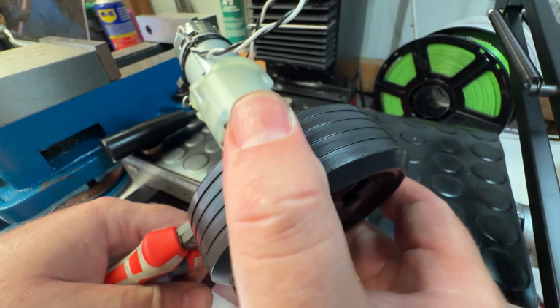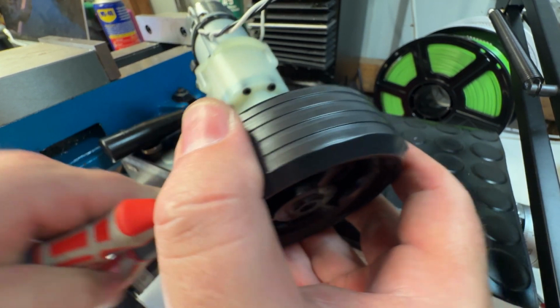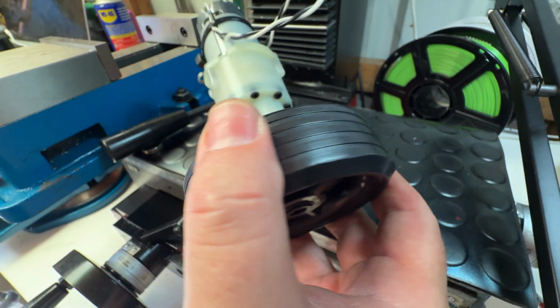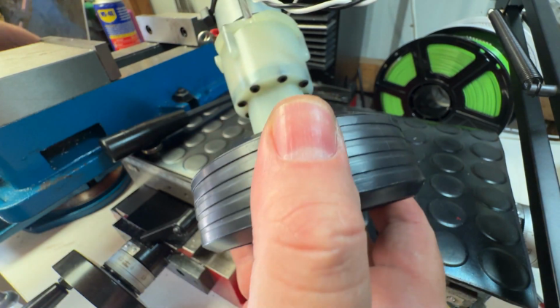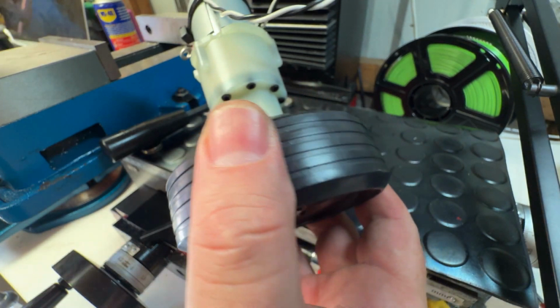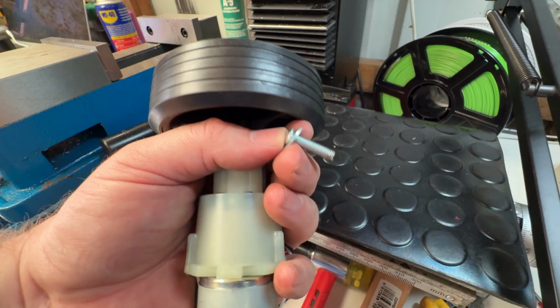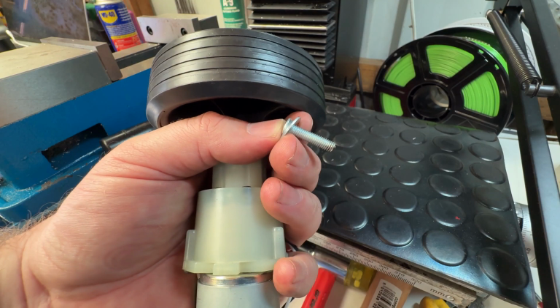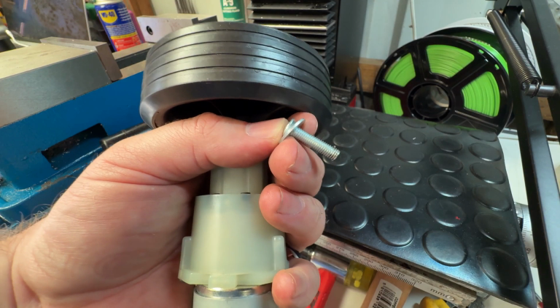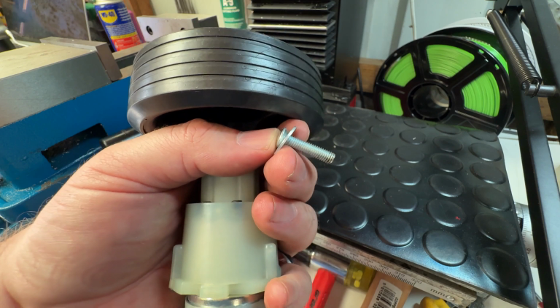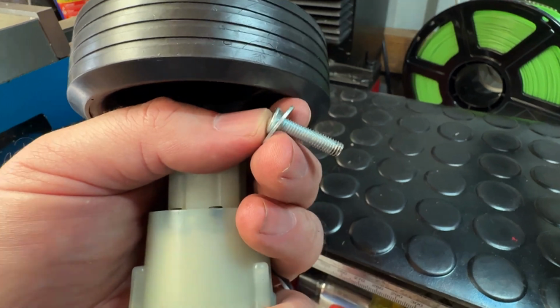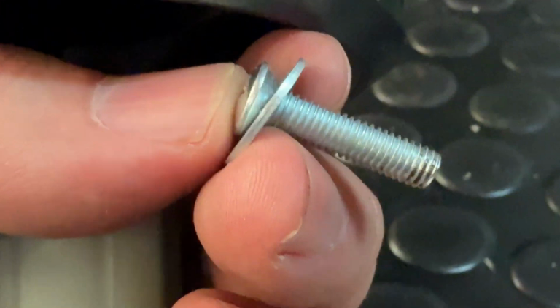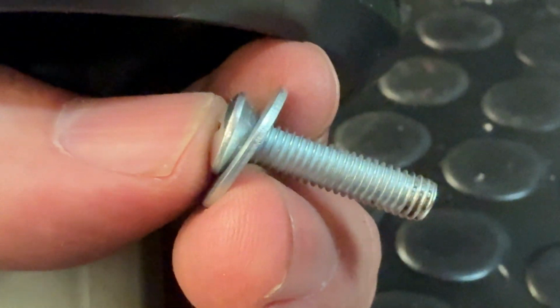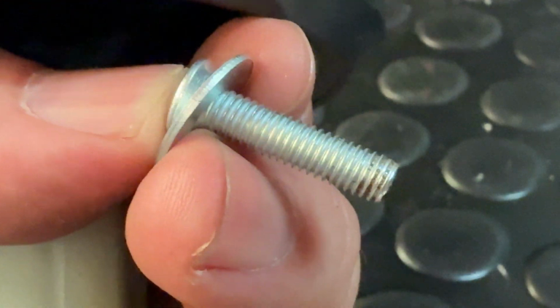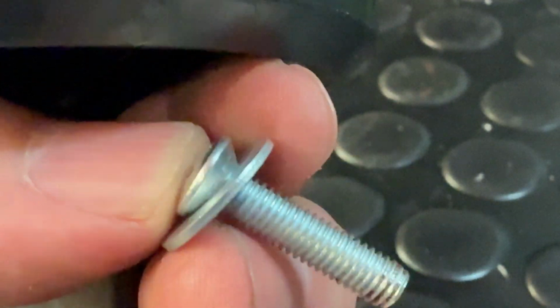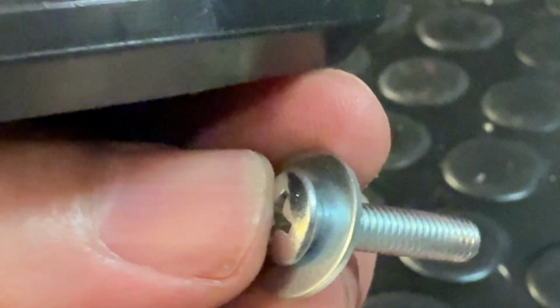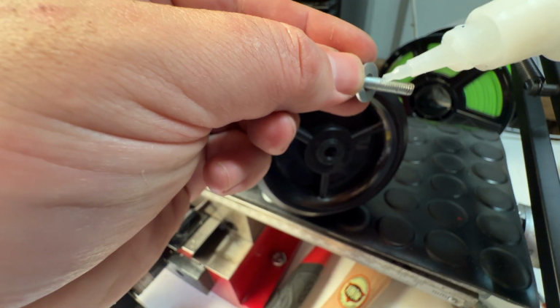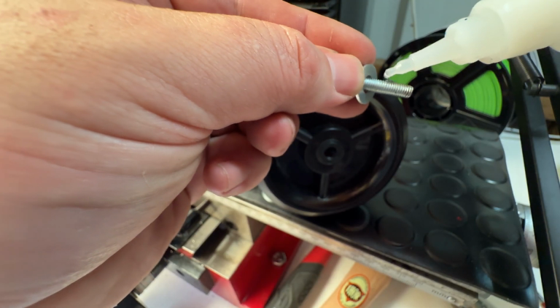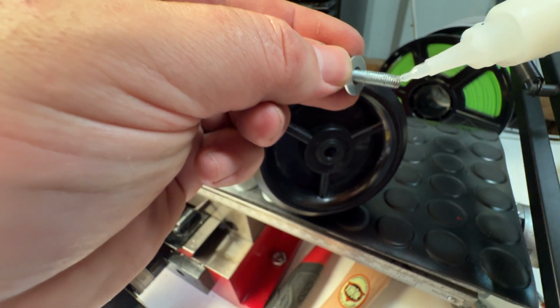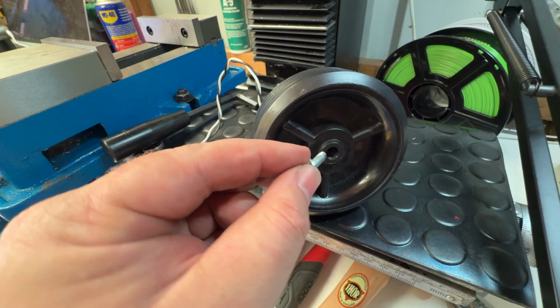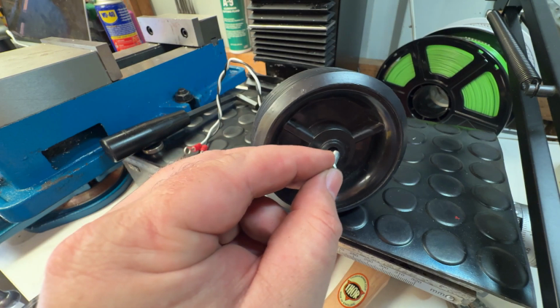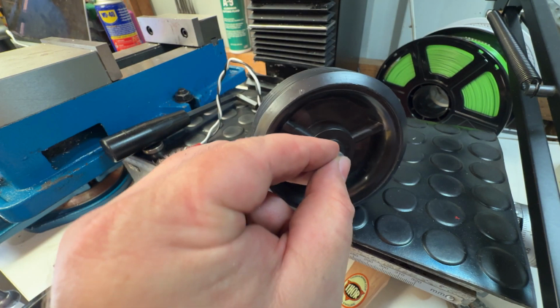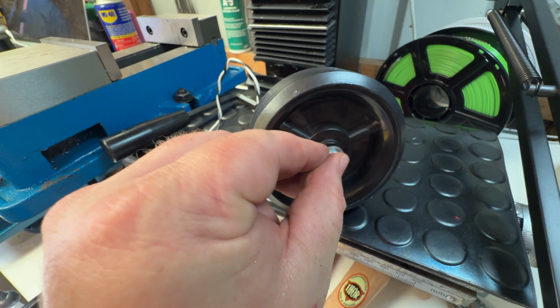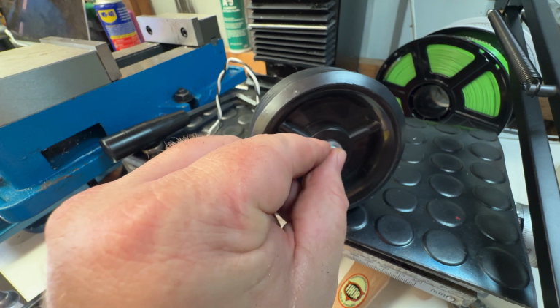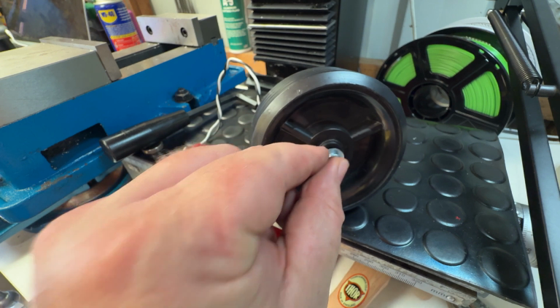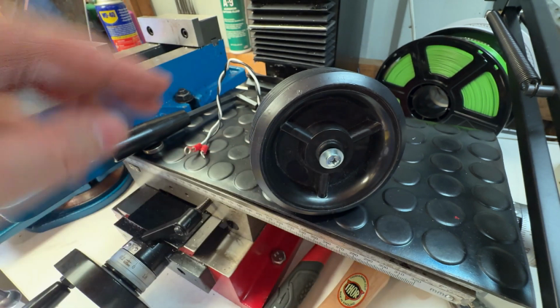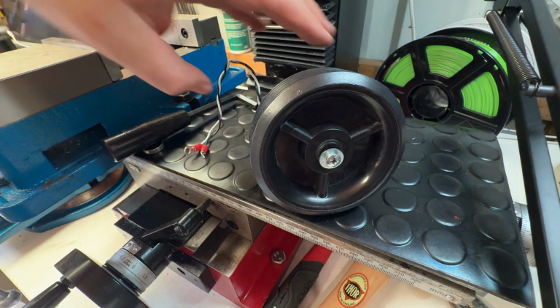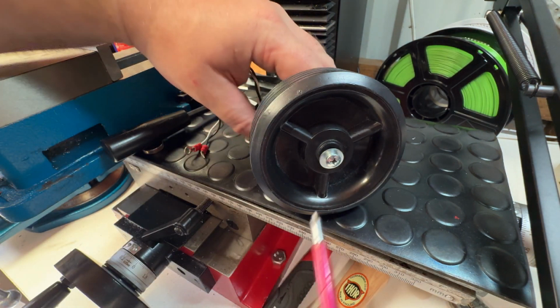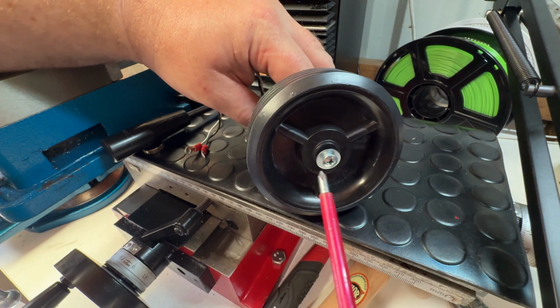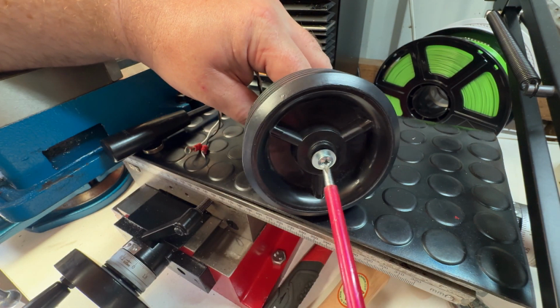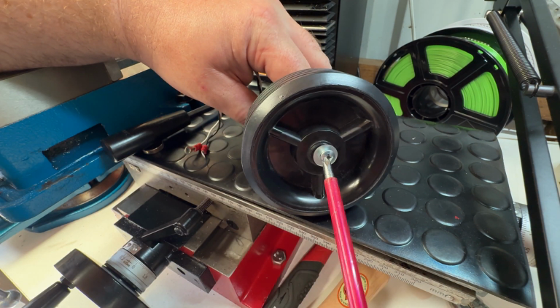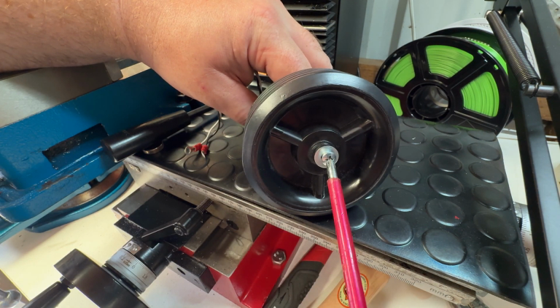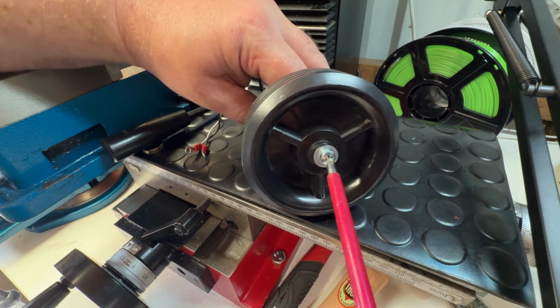The final step is to take the chuck screw that I talked about in the last video, add a small flat washer, put some loctite on the thread and then screw that into the end of the motor shaft, which will further secure the wheel and lock it in place.